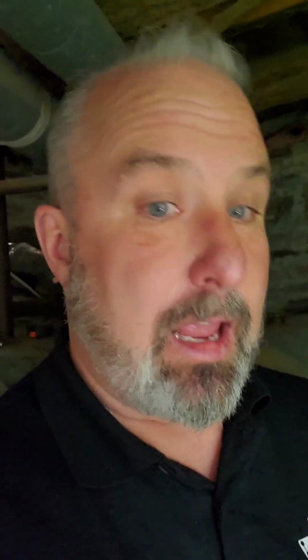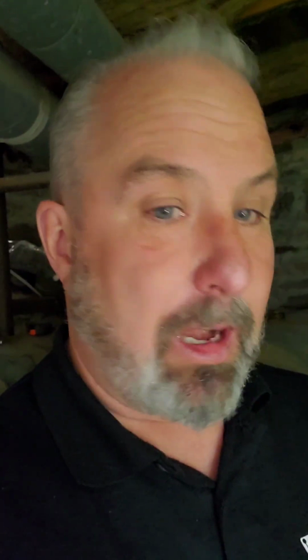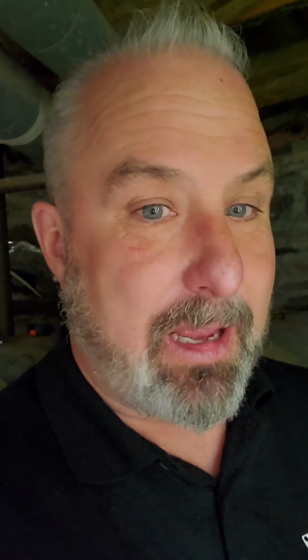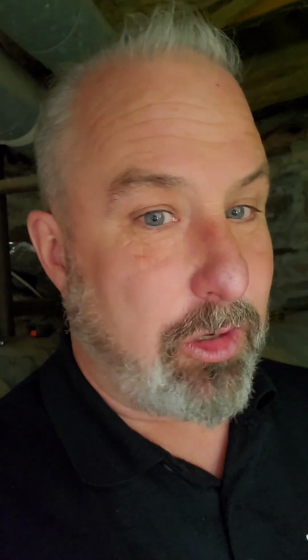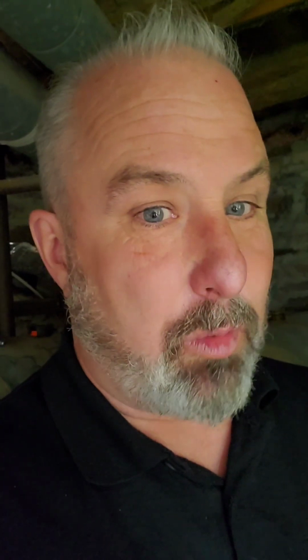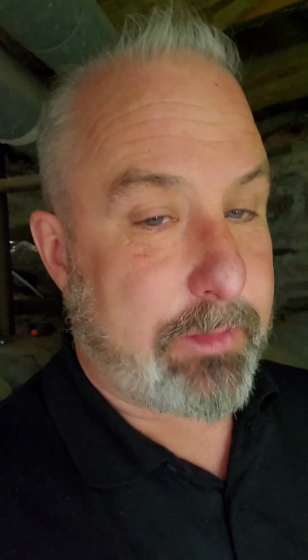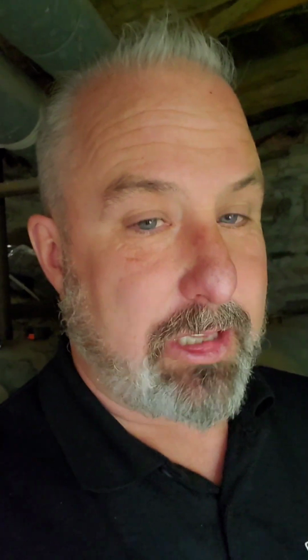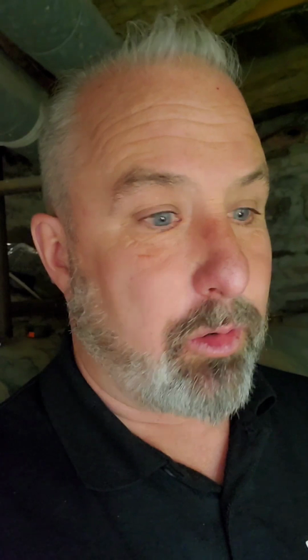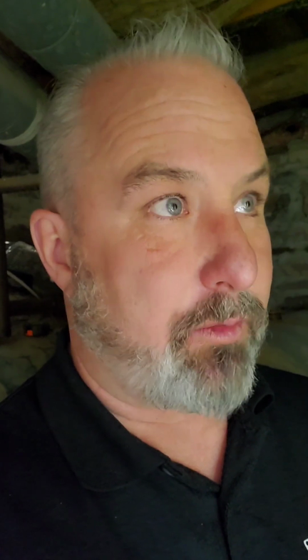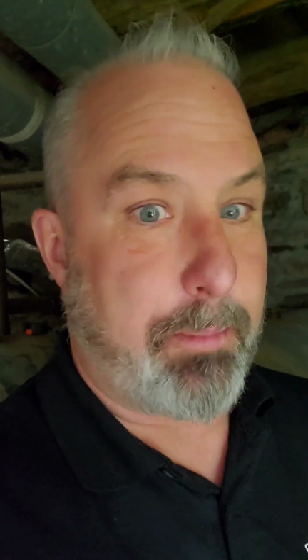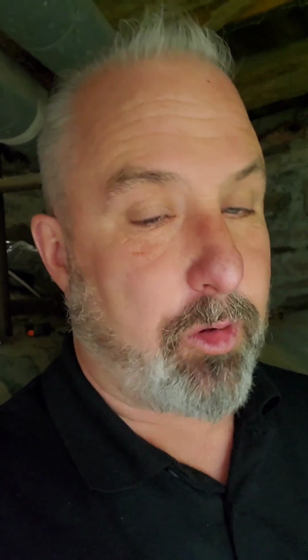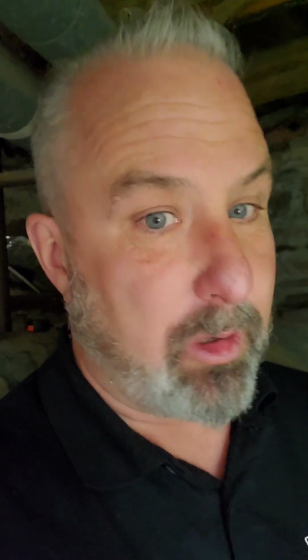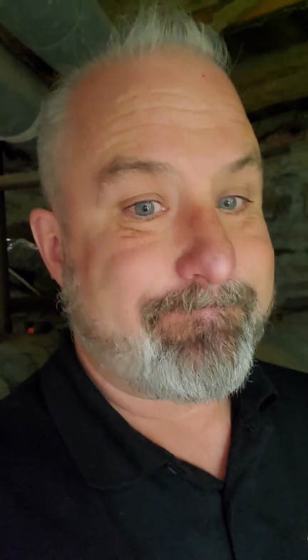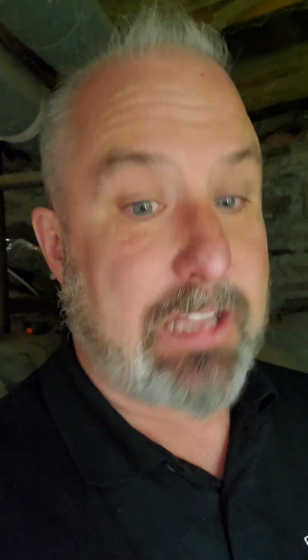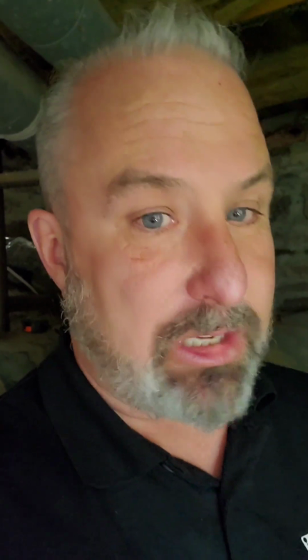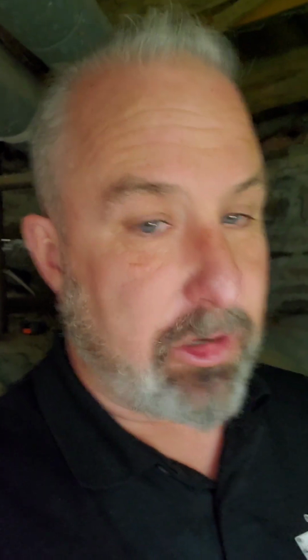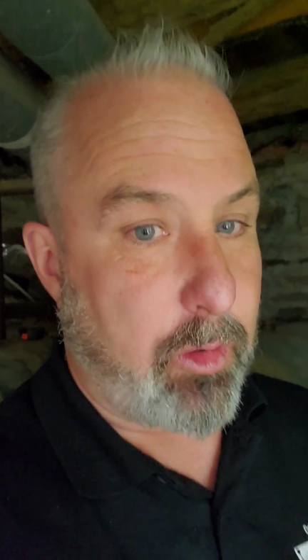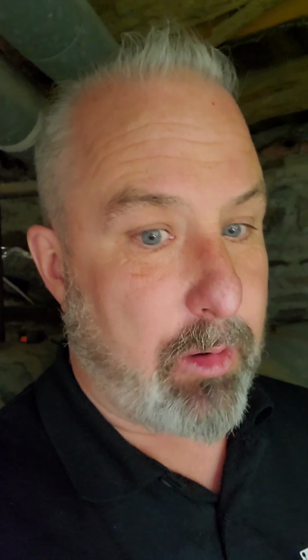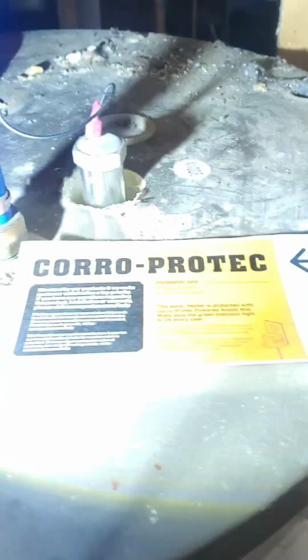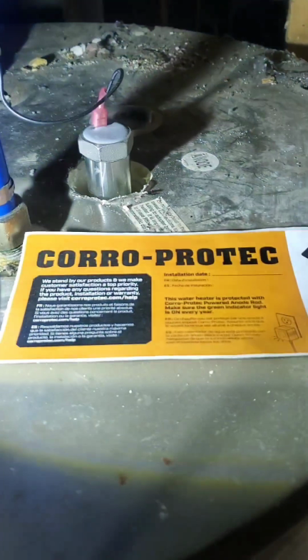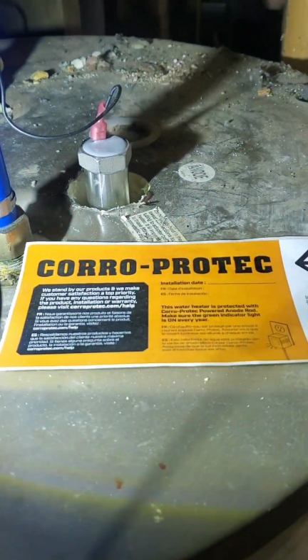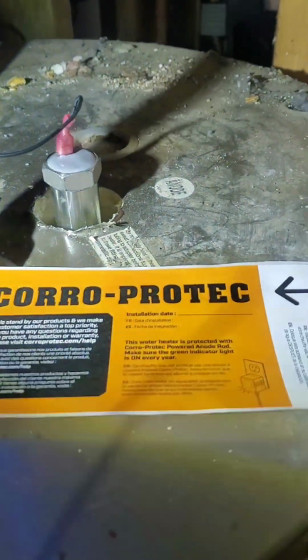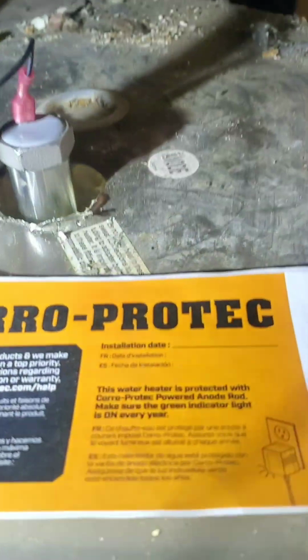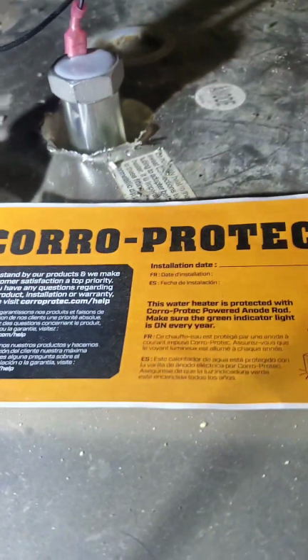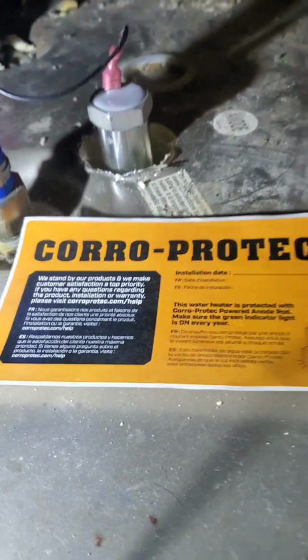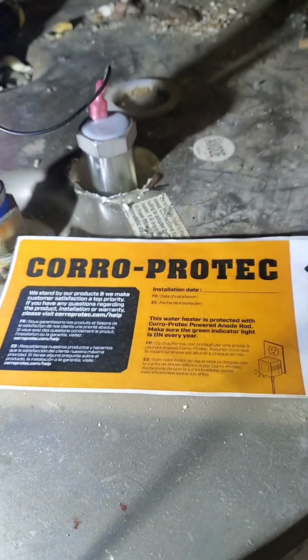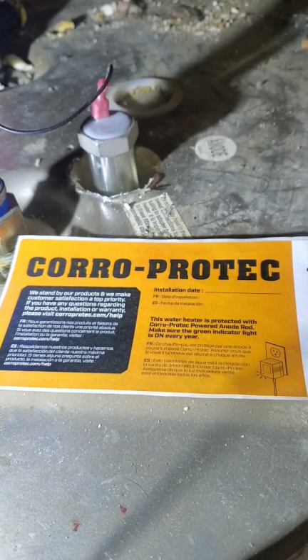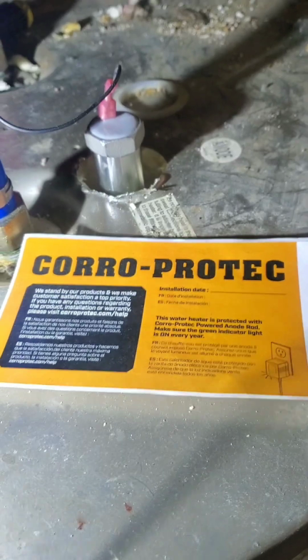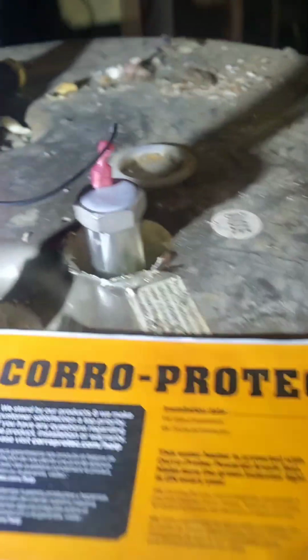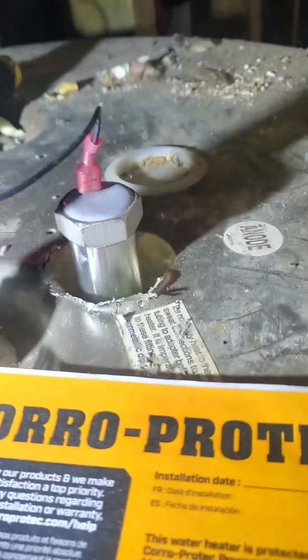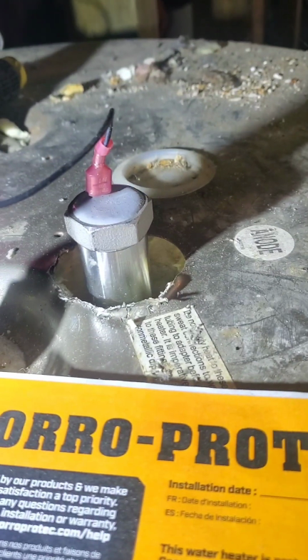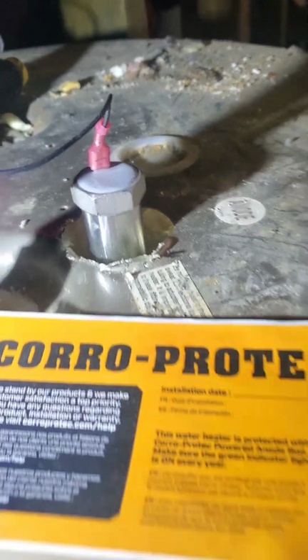If you don't really want to have to change that anode rod every year and pay for a new one, it's much easier to go with a powered anode rod. I swear by Coro Protect powered anode rods.